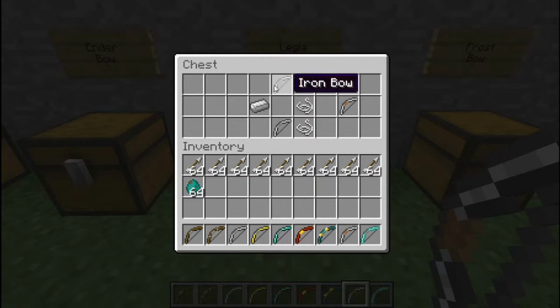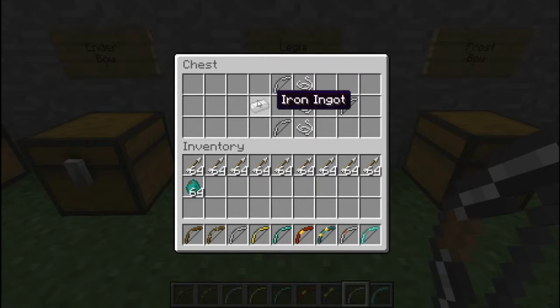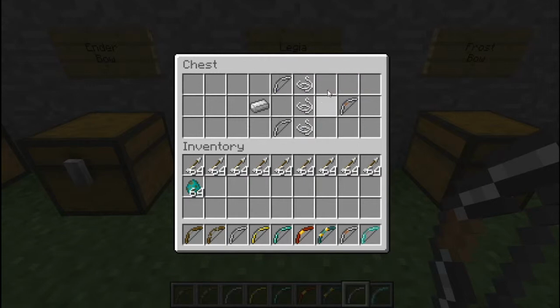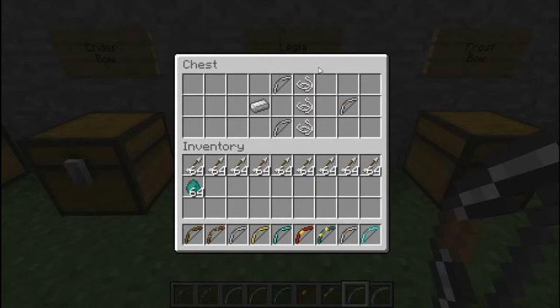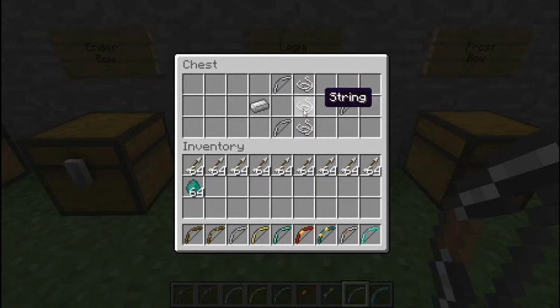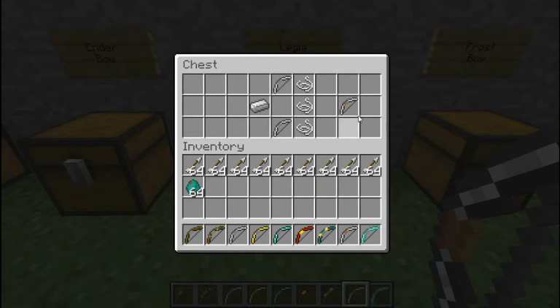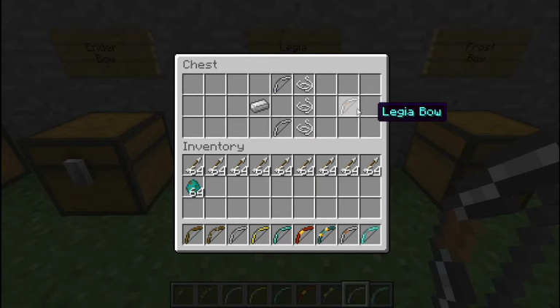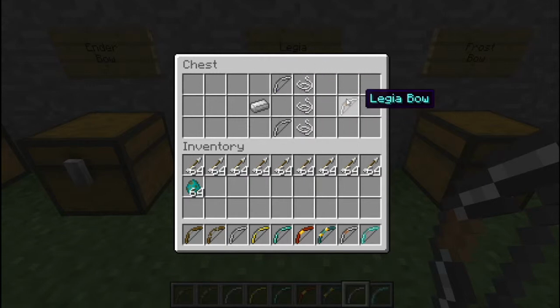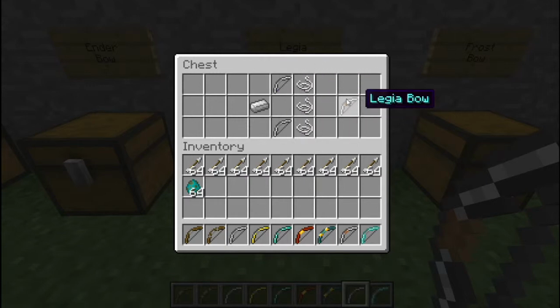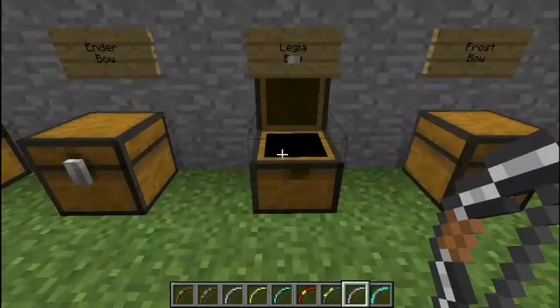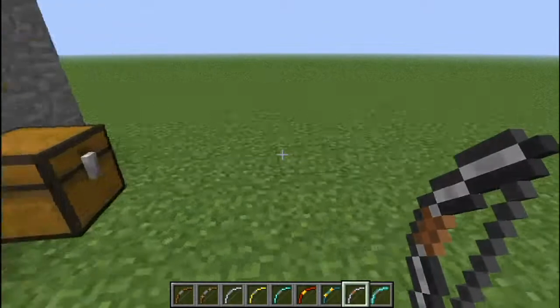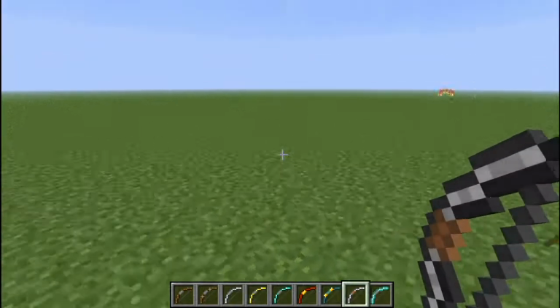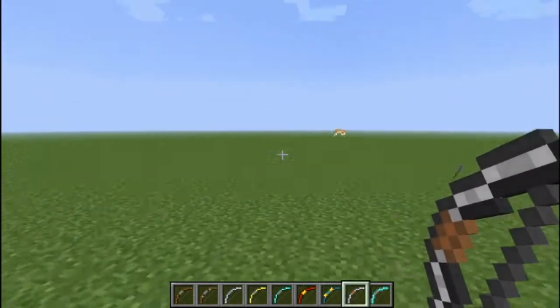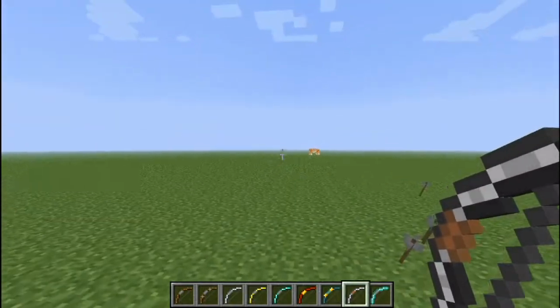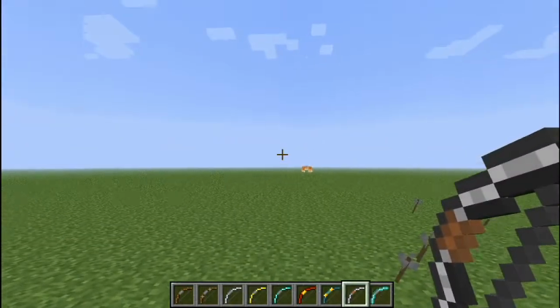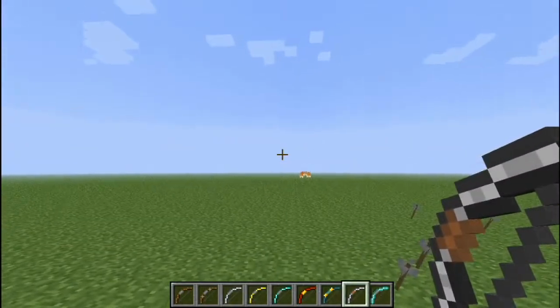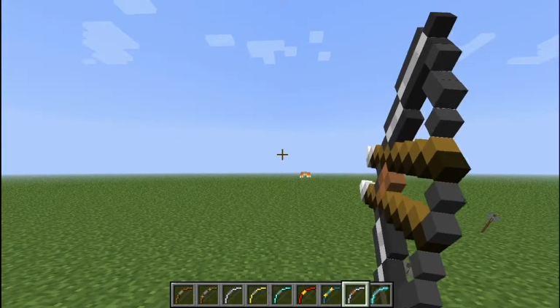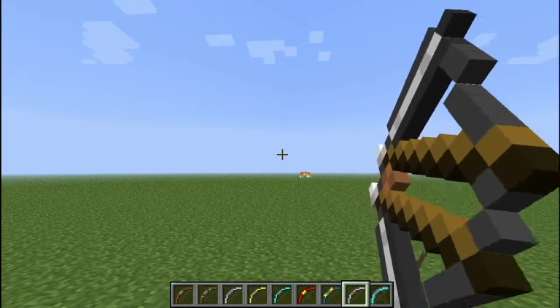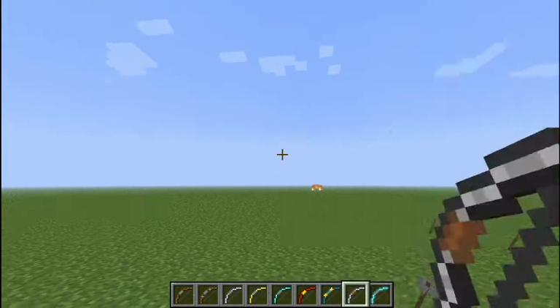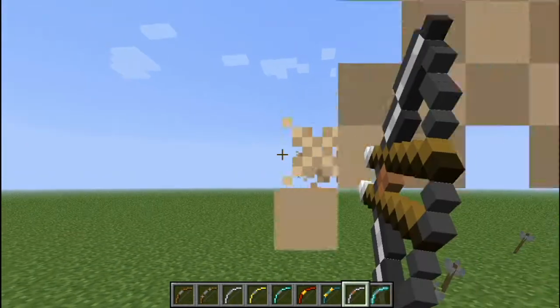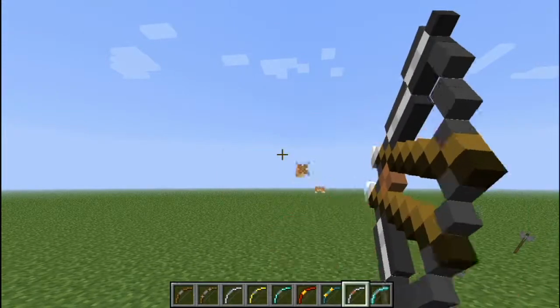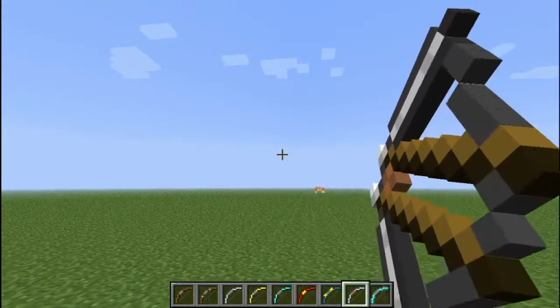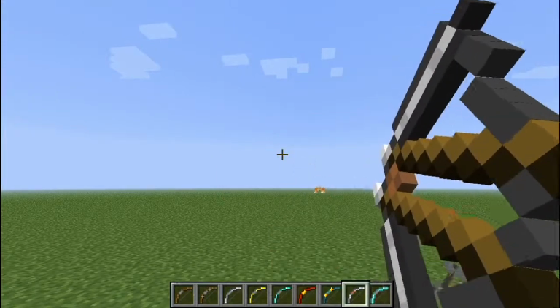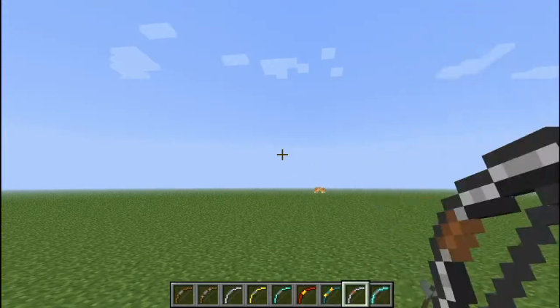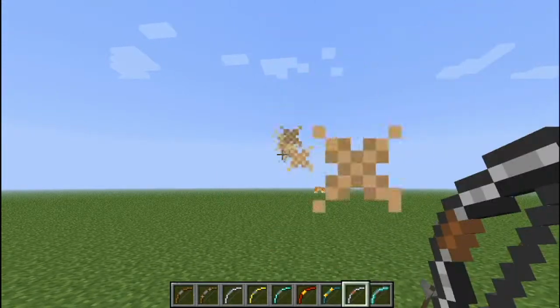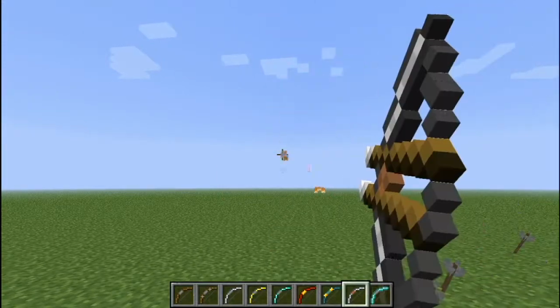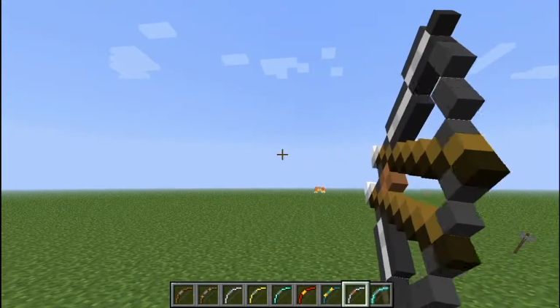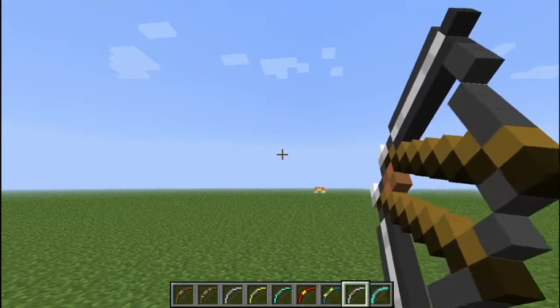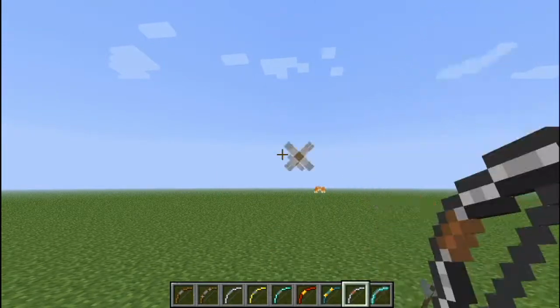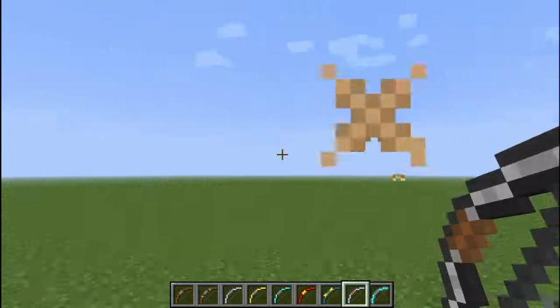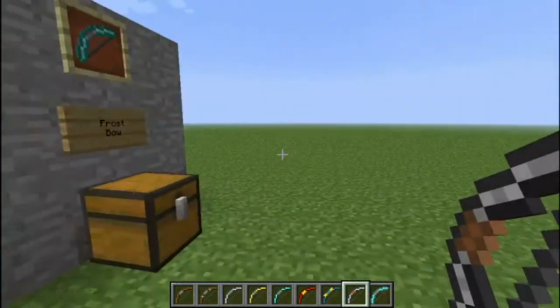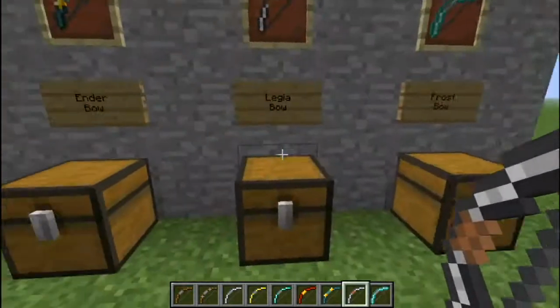The legea bow is amazing. You get two iron bows and an iron ingot — and watch this: two arrows at a time. Aw yeah.